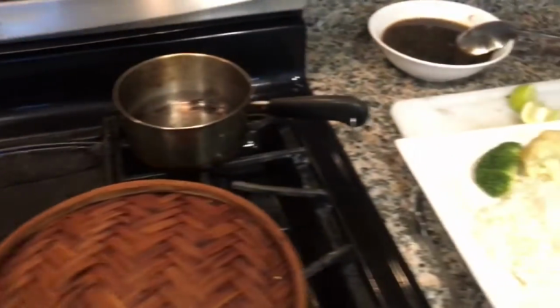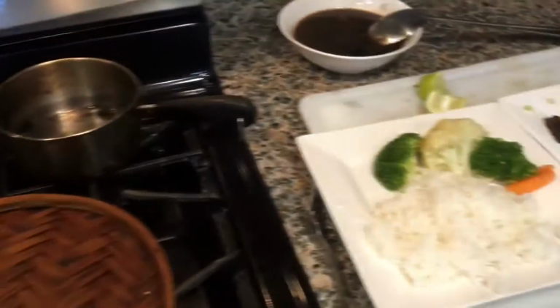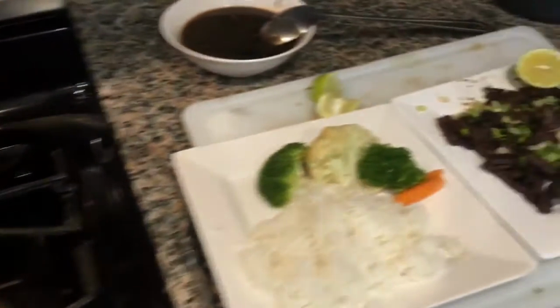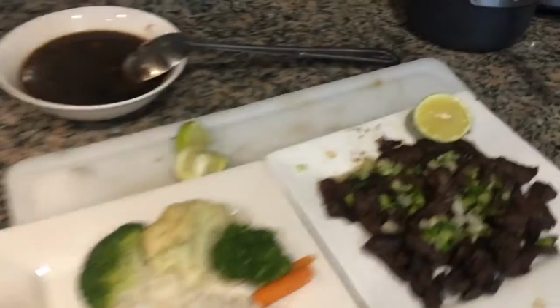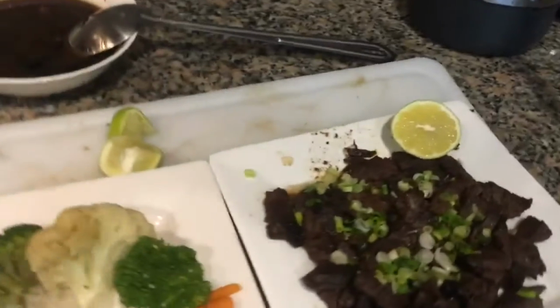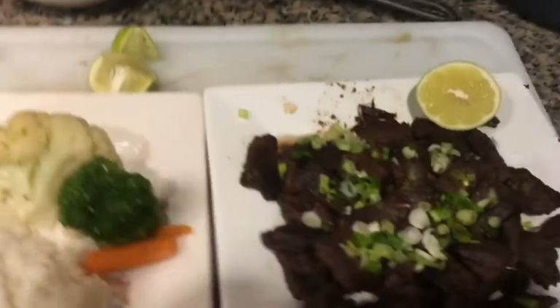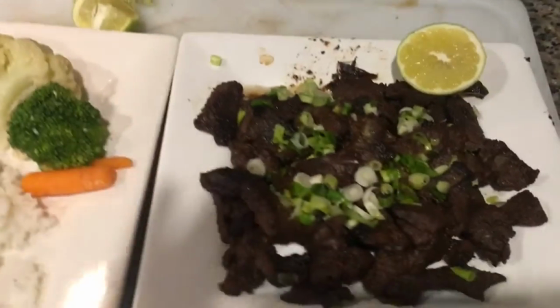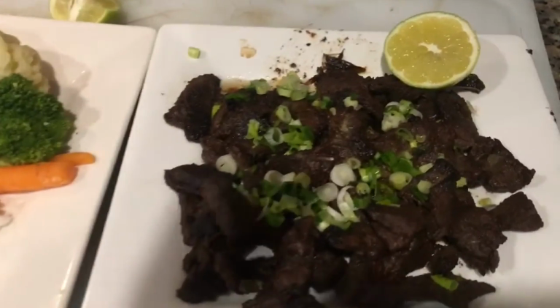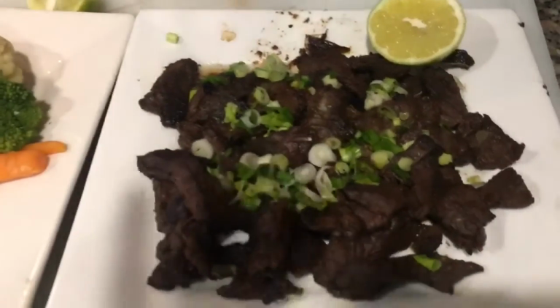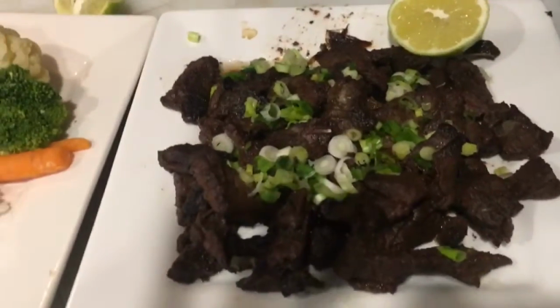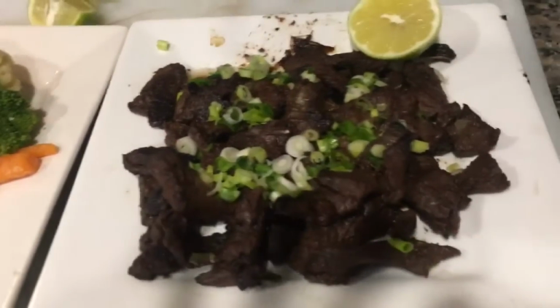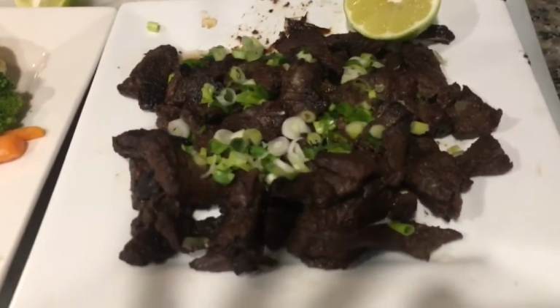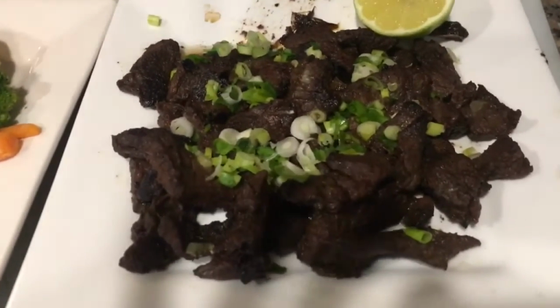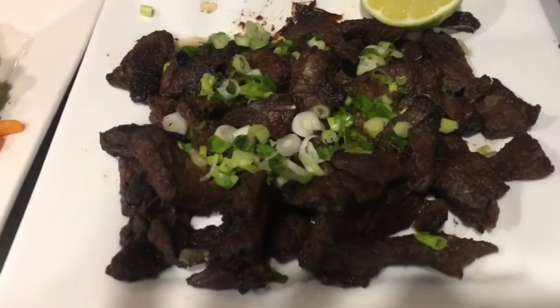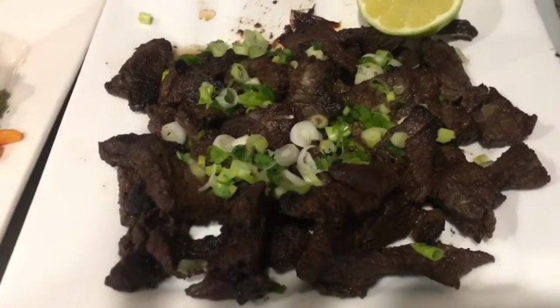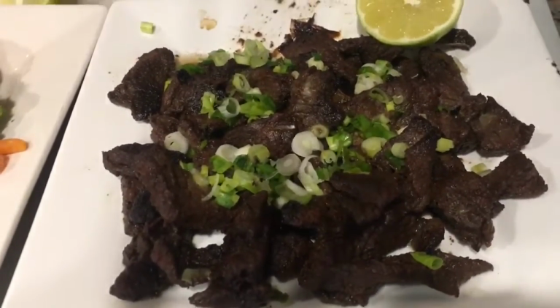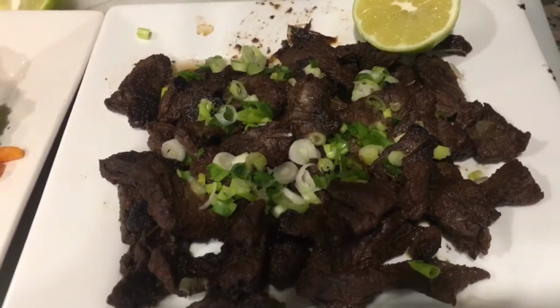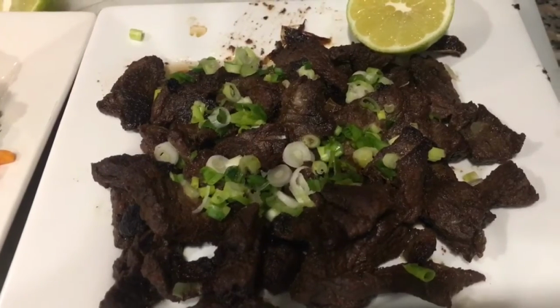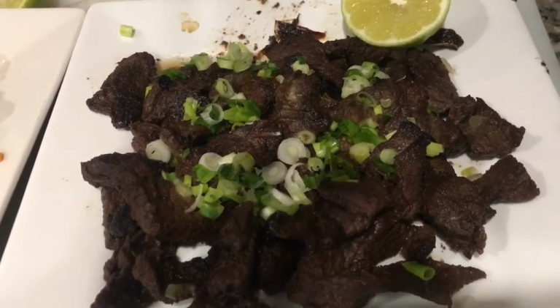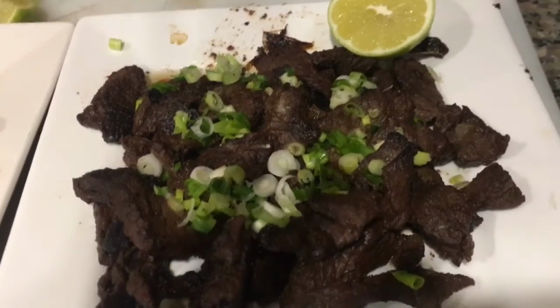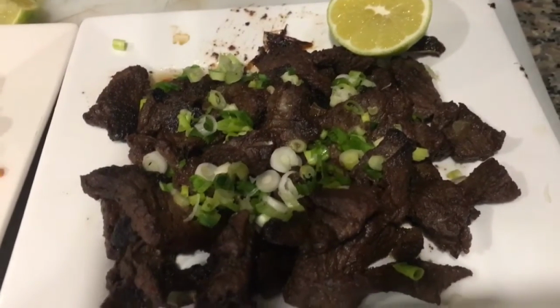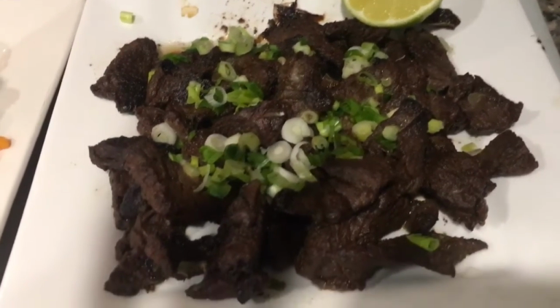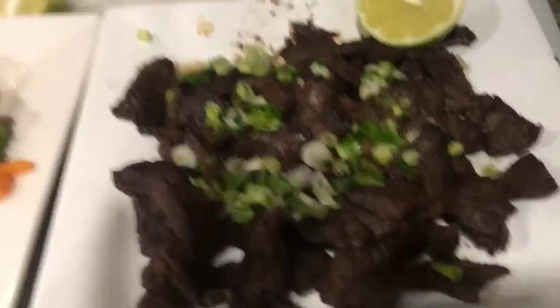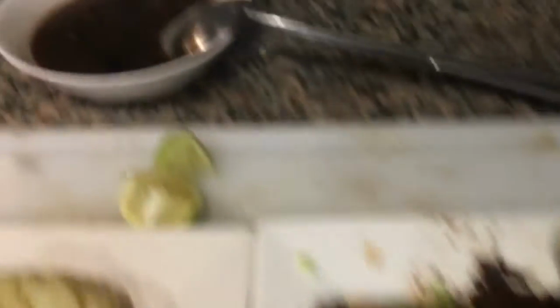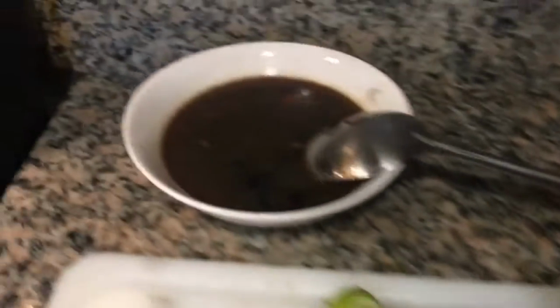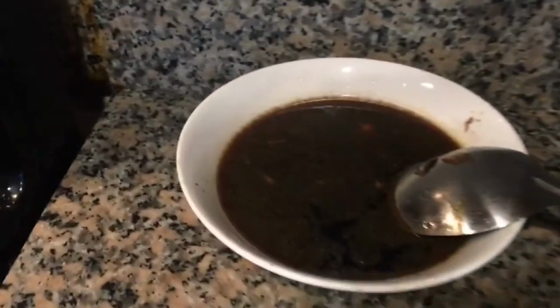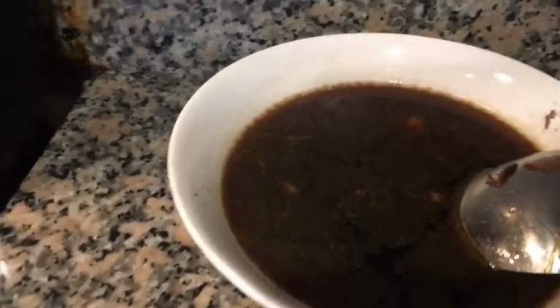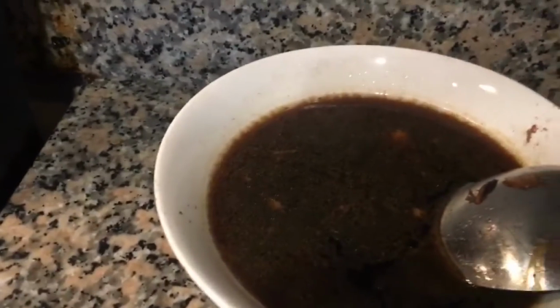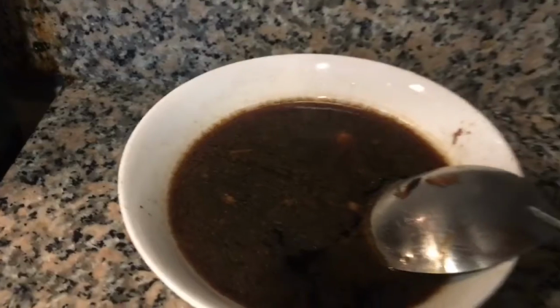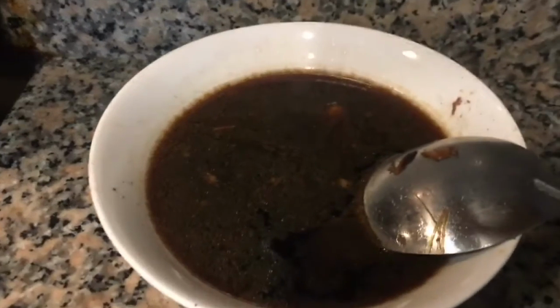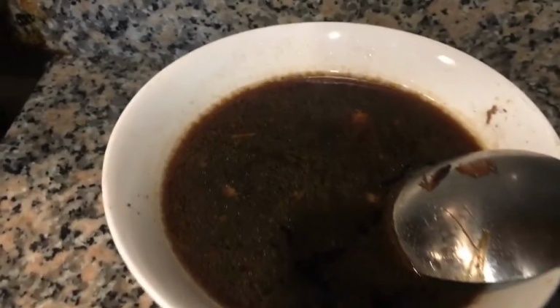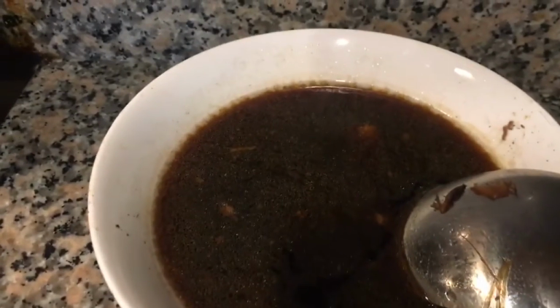I'm done with marinated beef tocino — 24-hour marinated with that sauce, which I used that sauce.